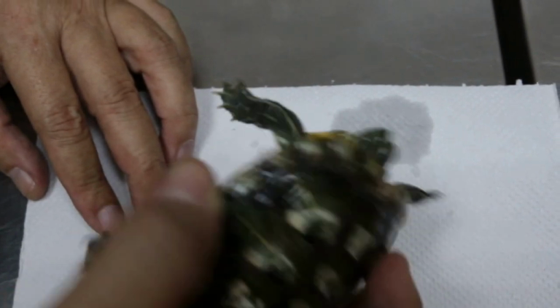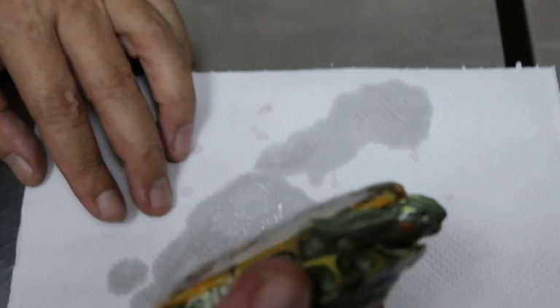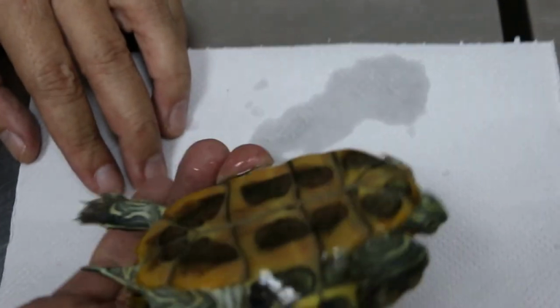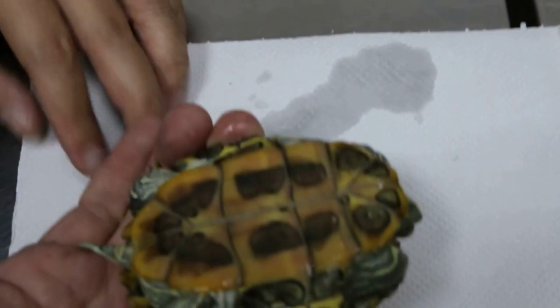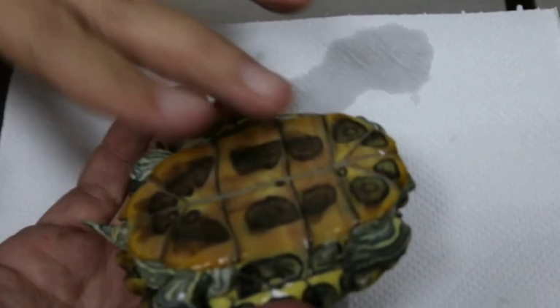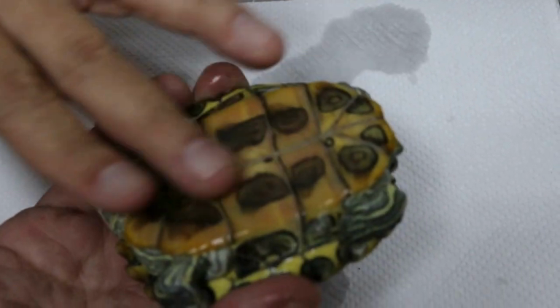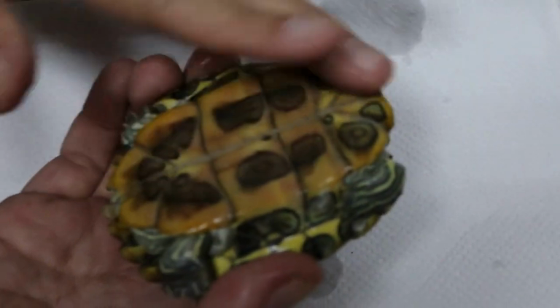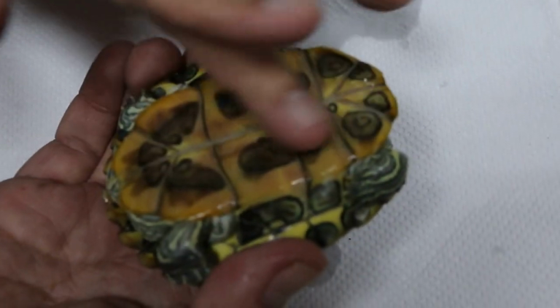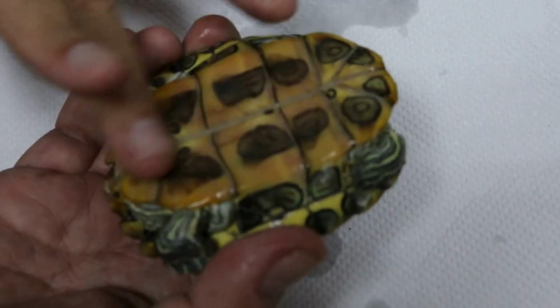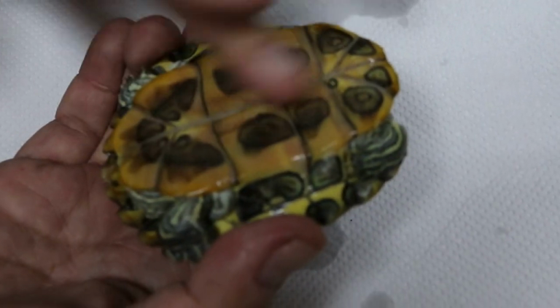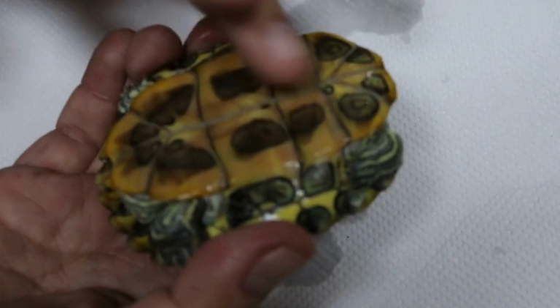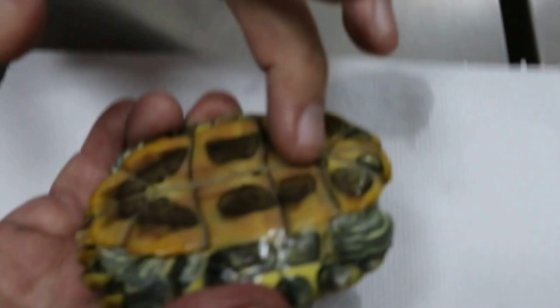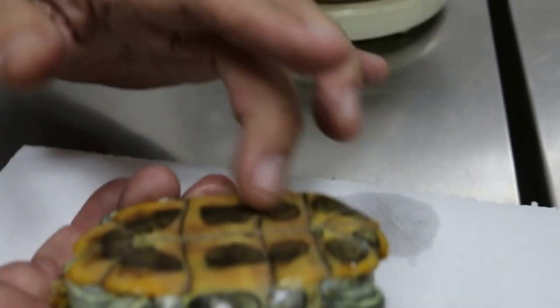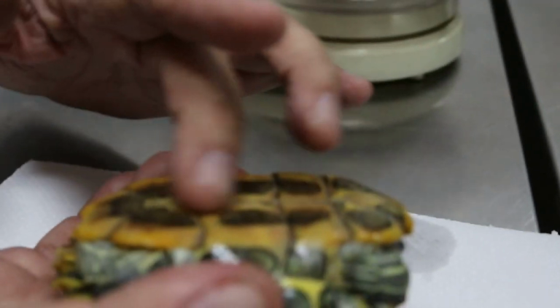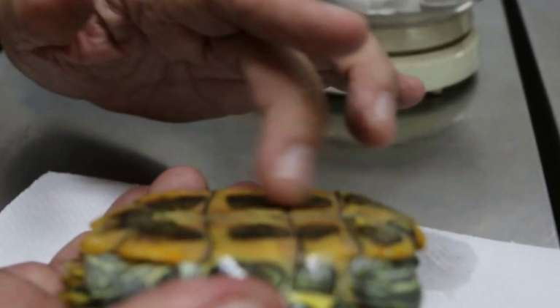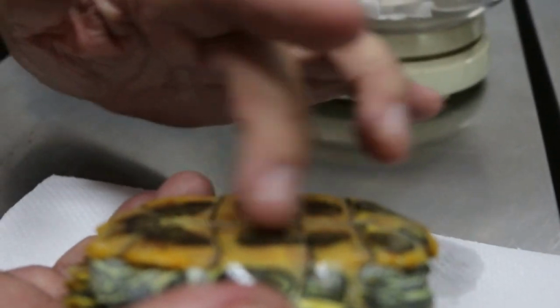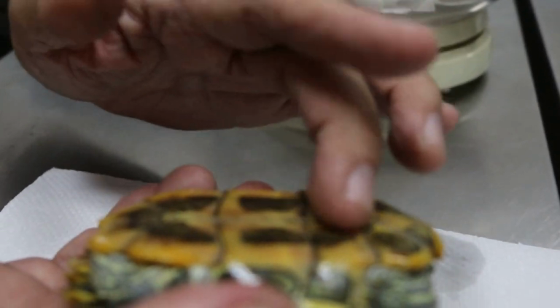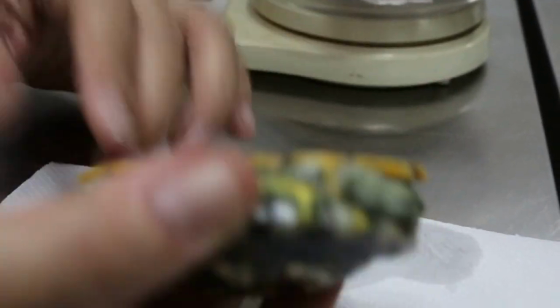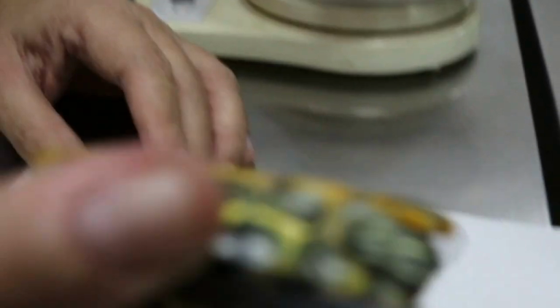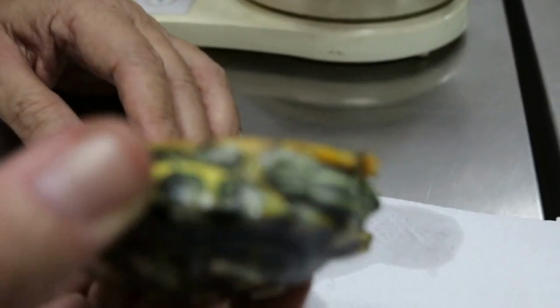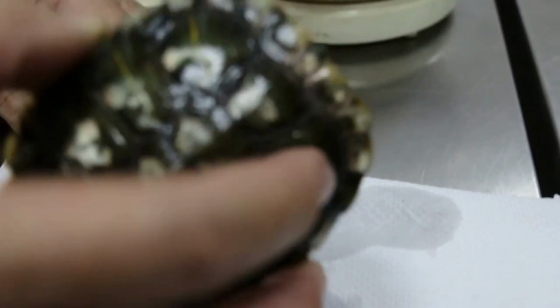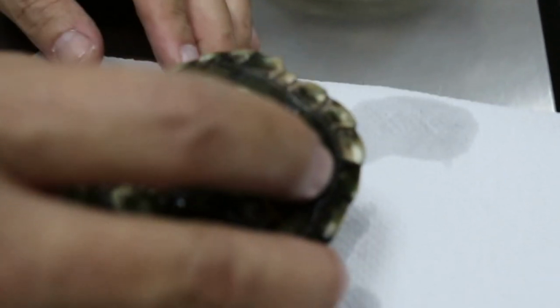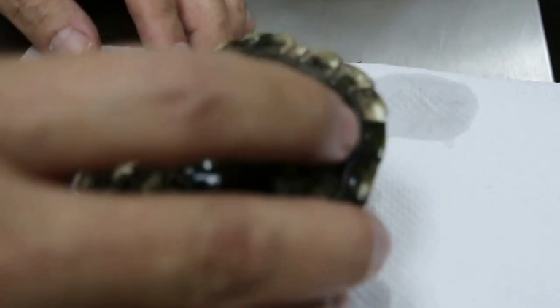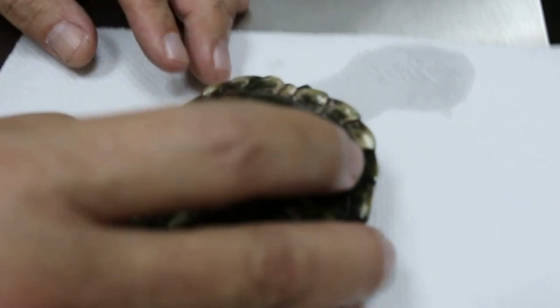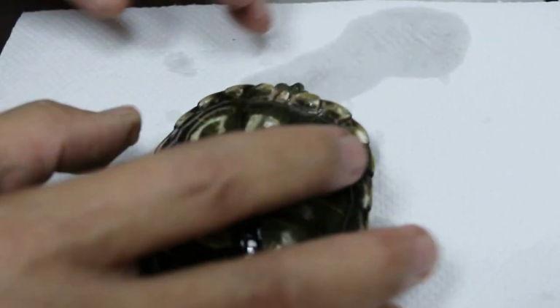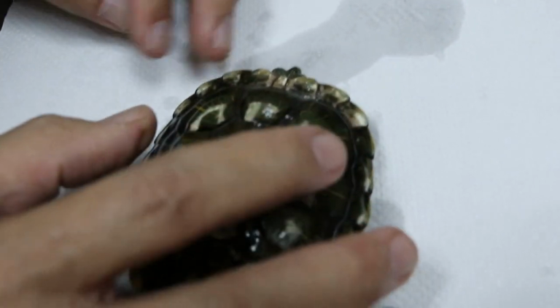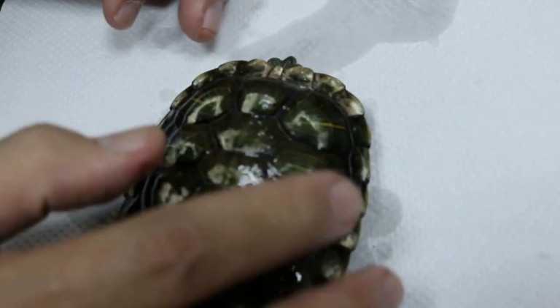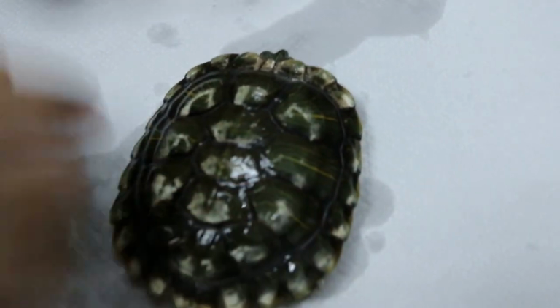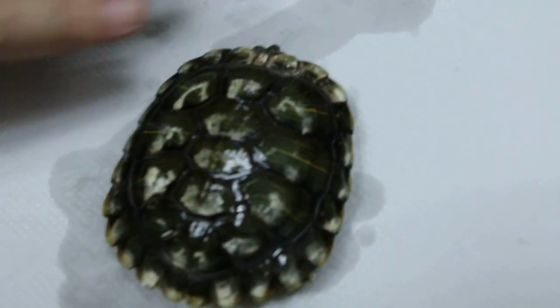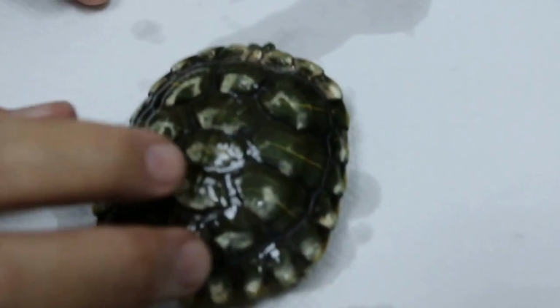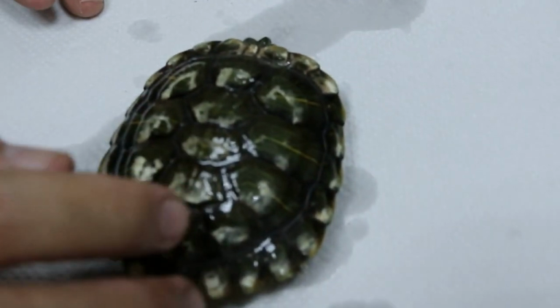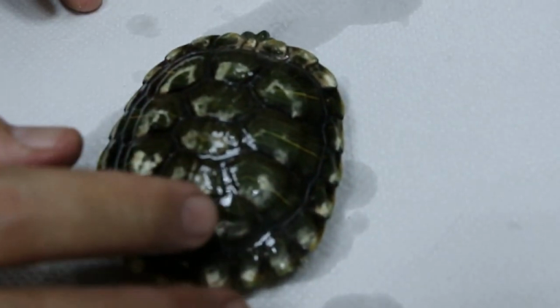Let's see whether it's male or female. This is a female because this is flat. The male one has a concave with teeth inside here. This is a female. To prove it, you can see the claws — the claws are shorter in the female.